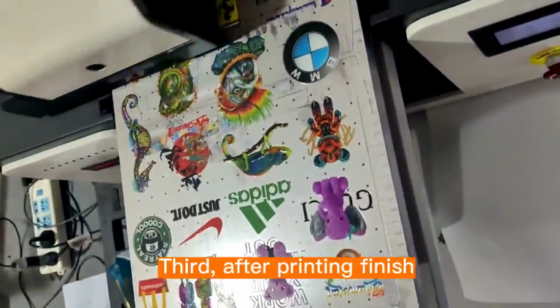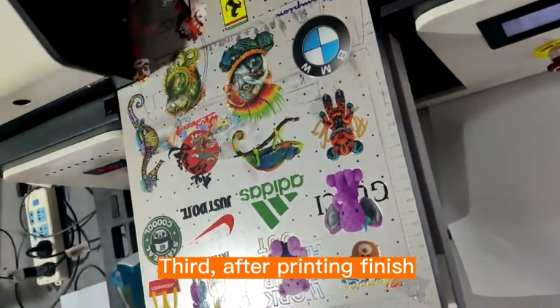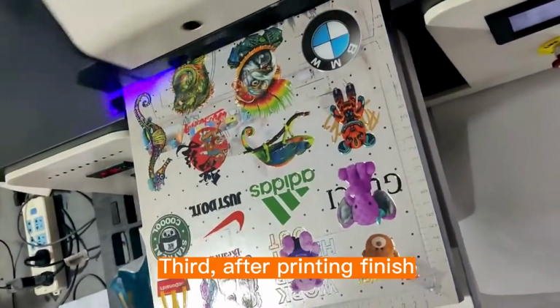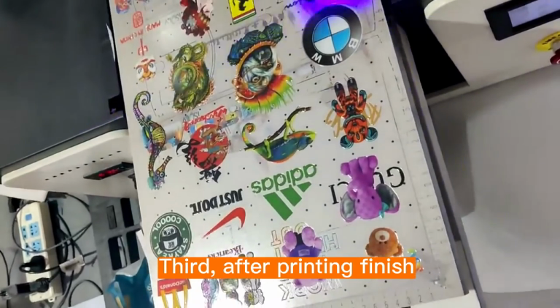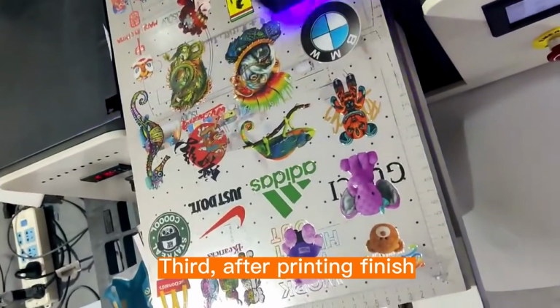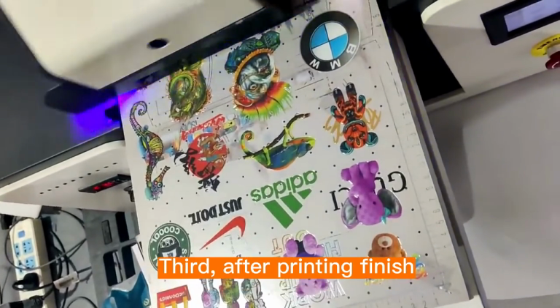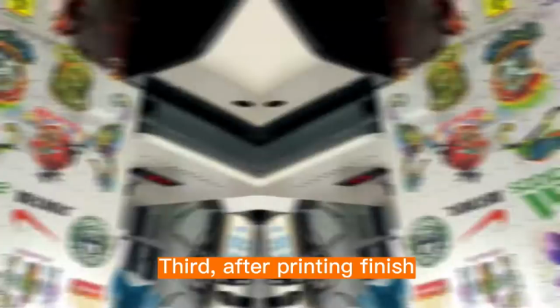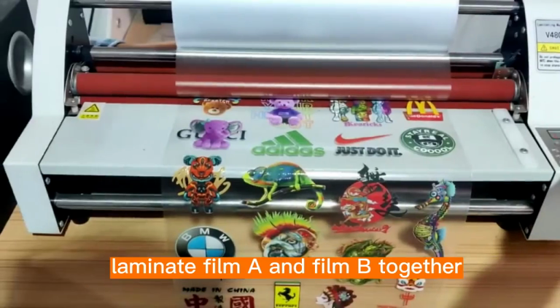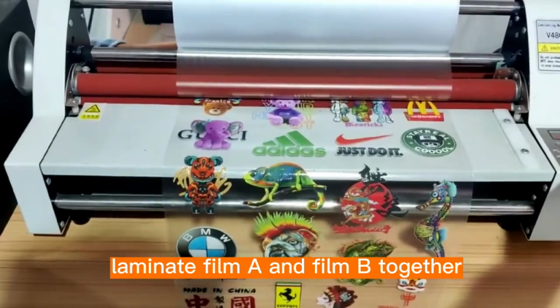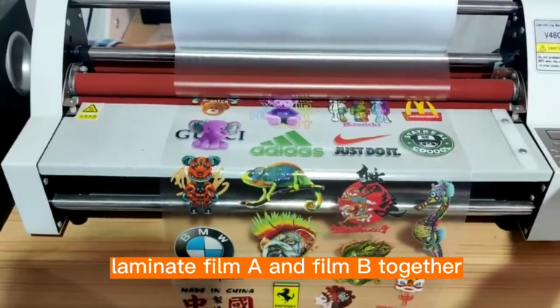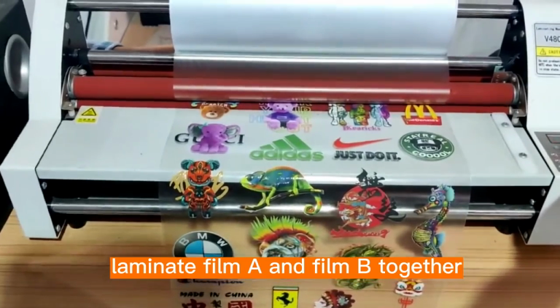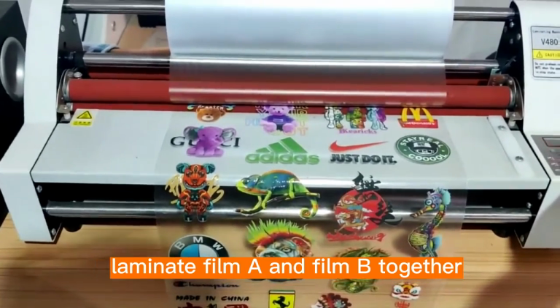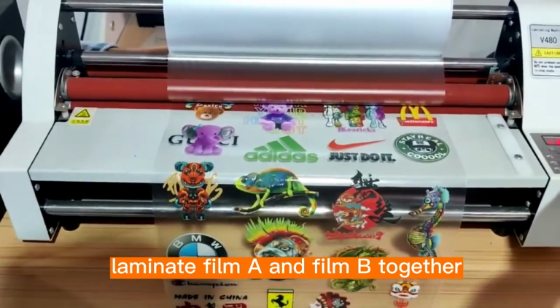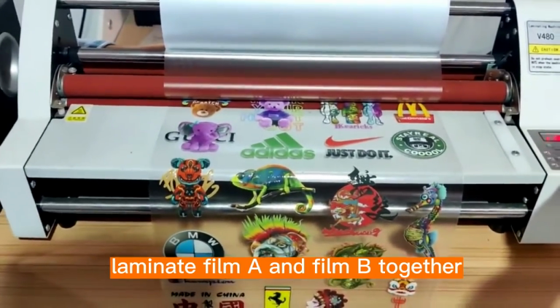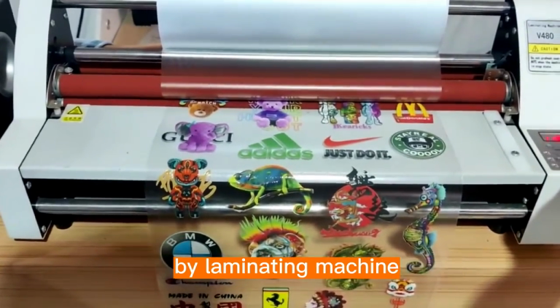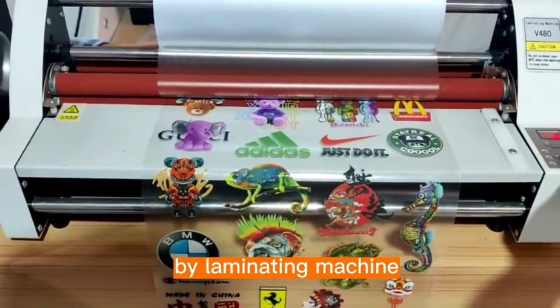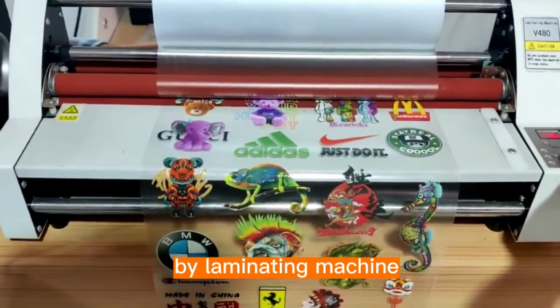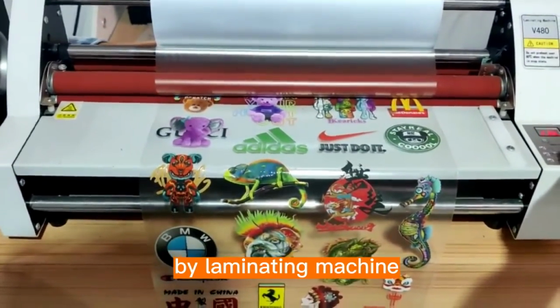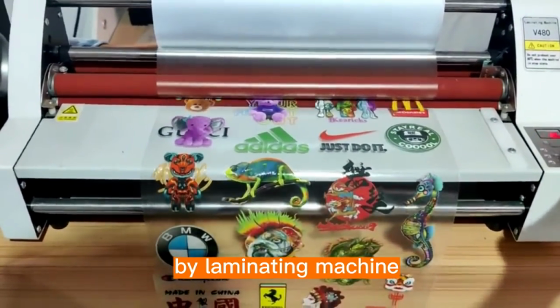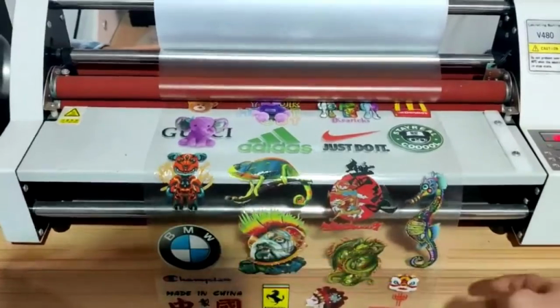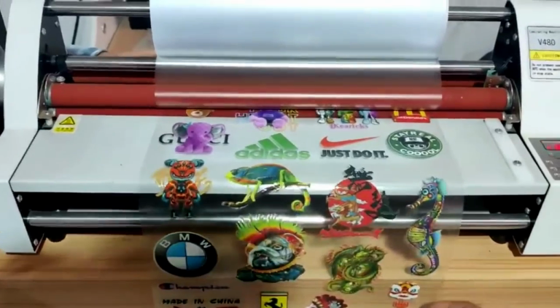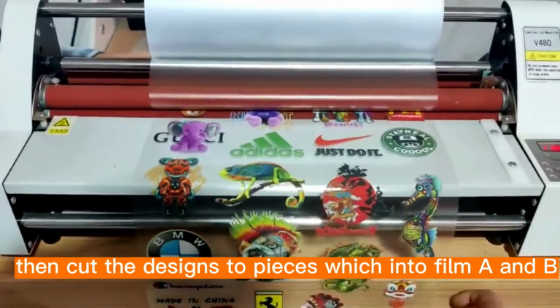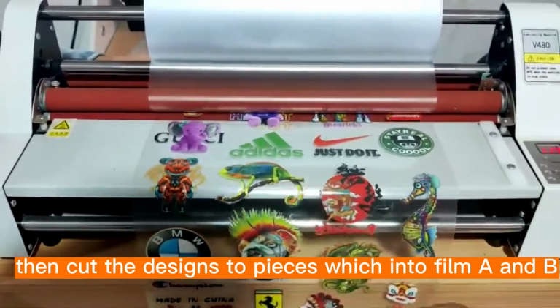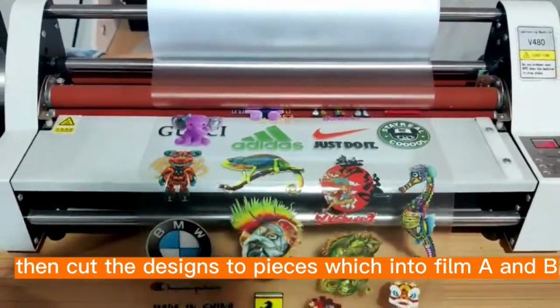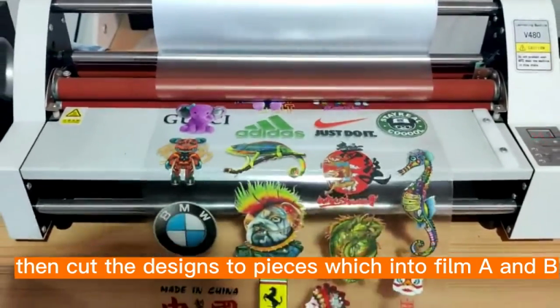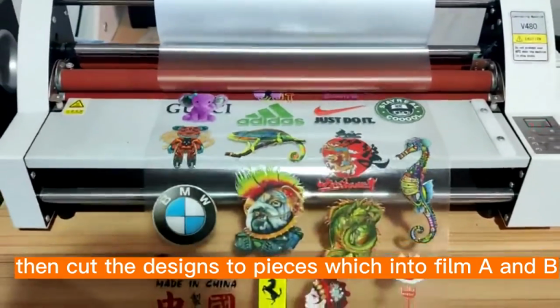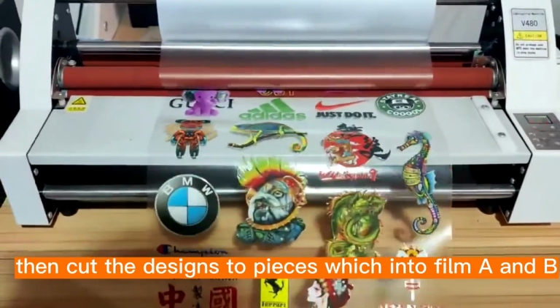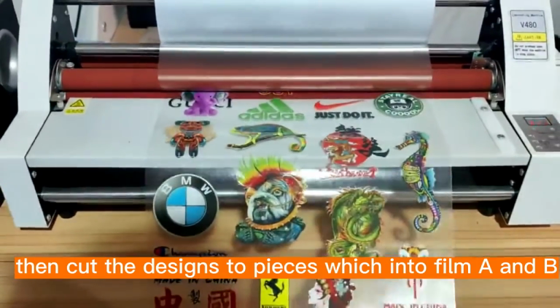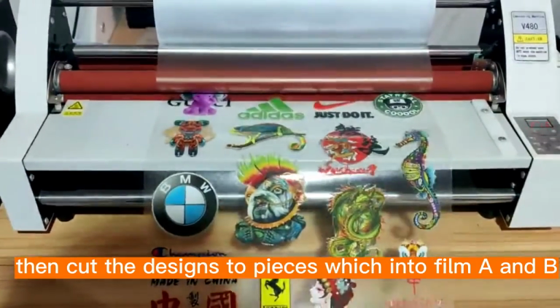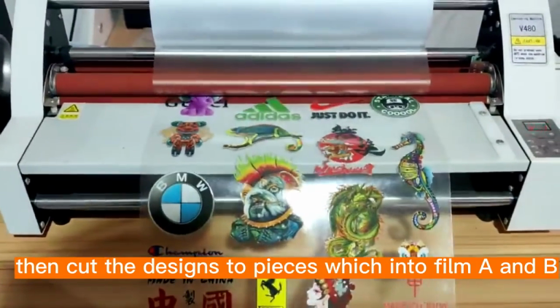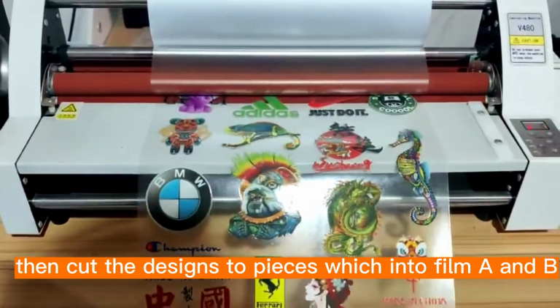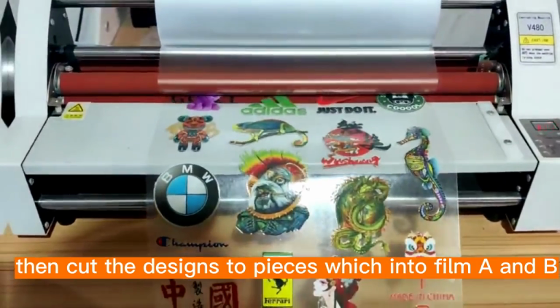Third, after printing is finished, laminate film A and film B together using a laminating machine. Then cut the designs to pieces within film A and B.